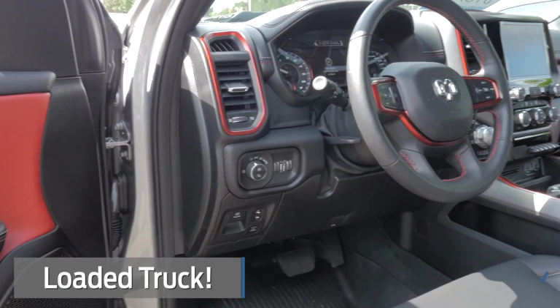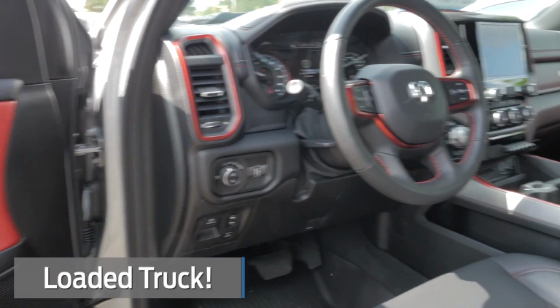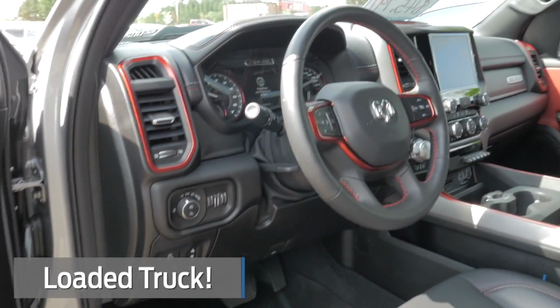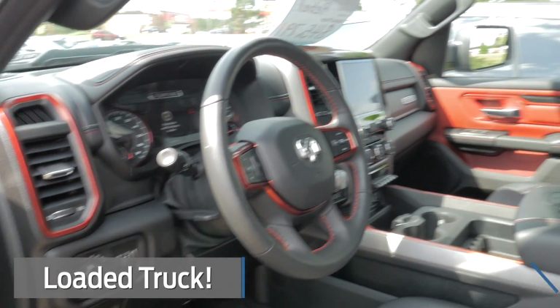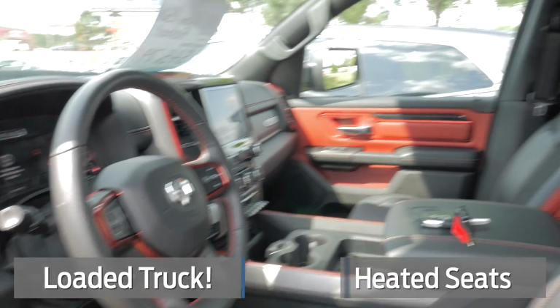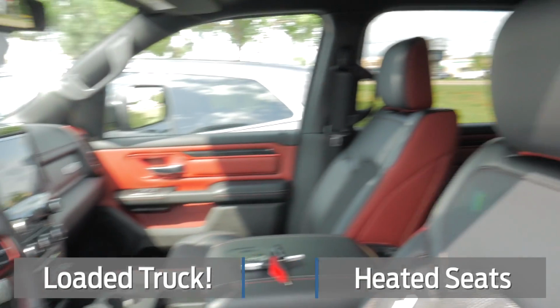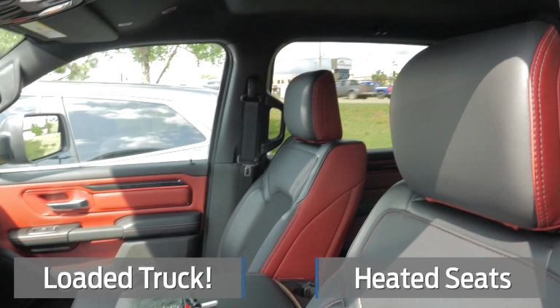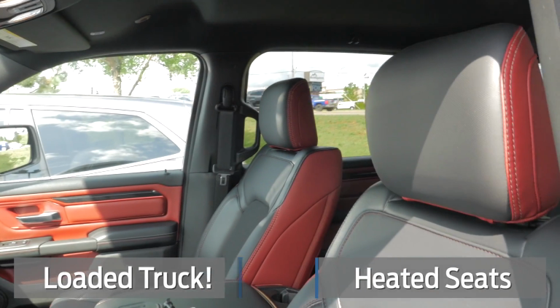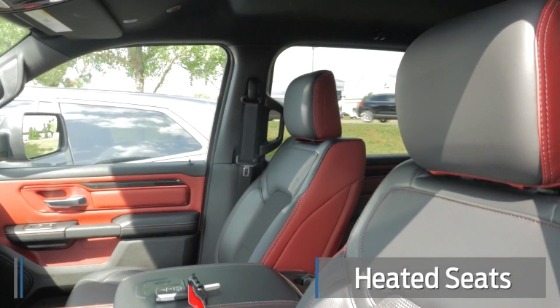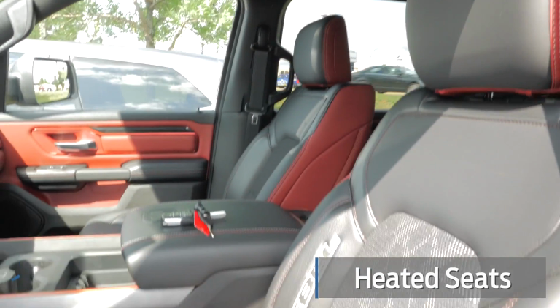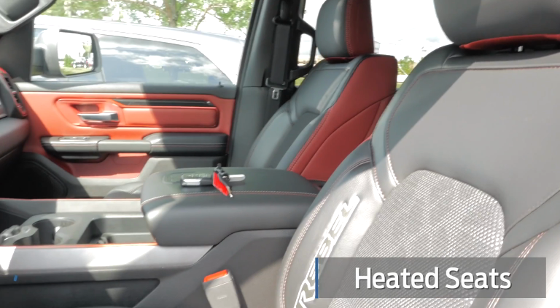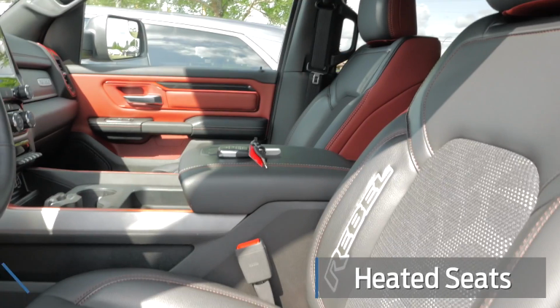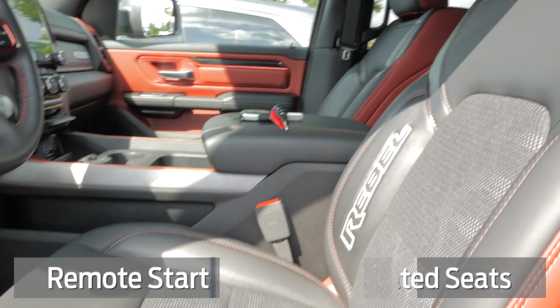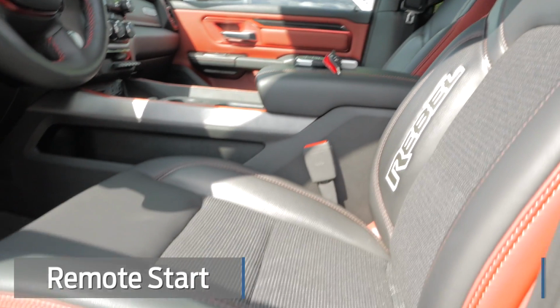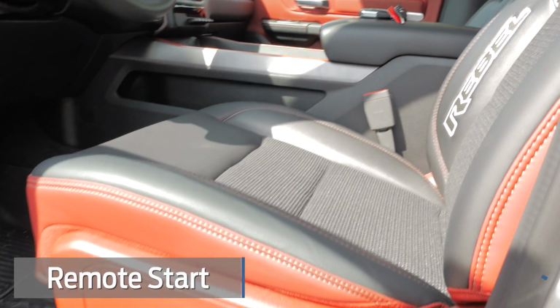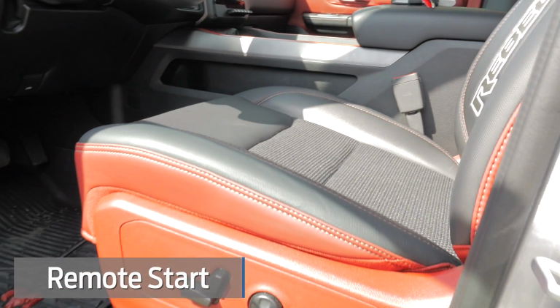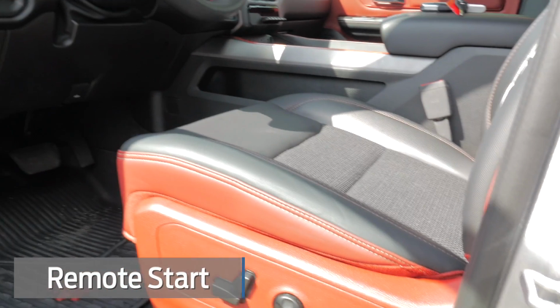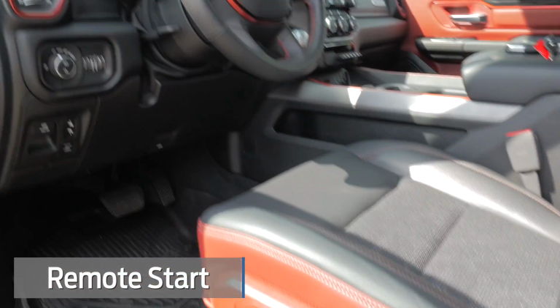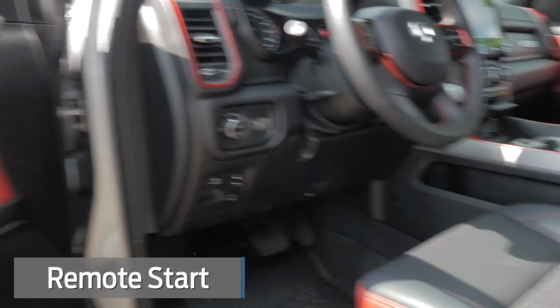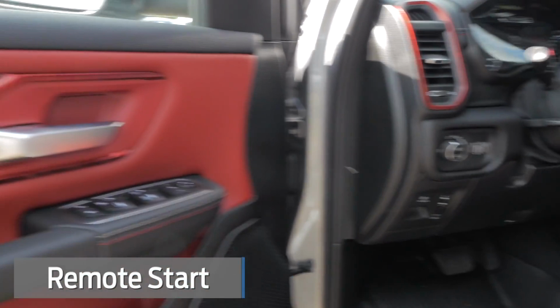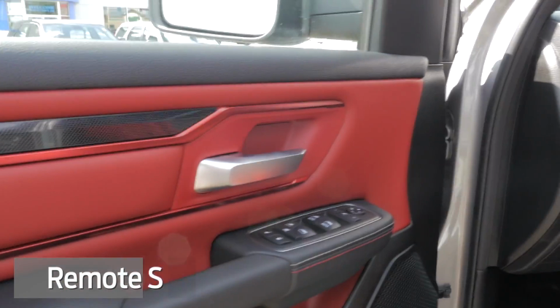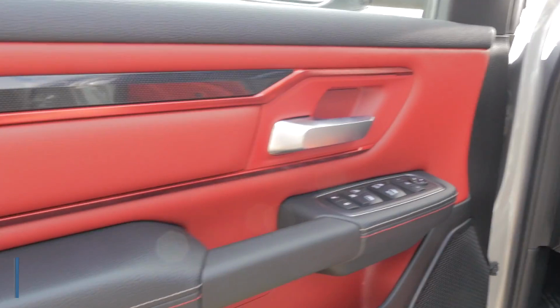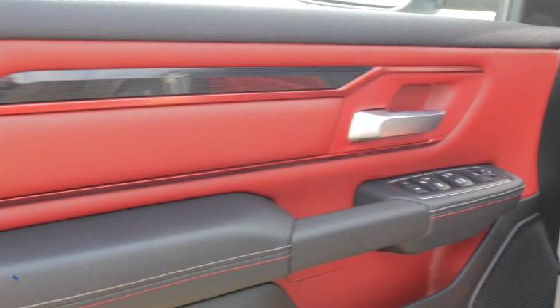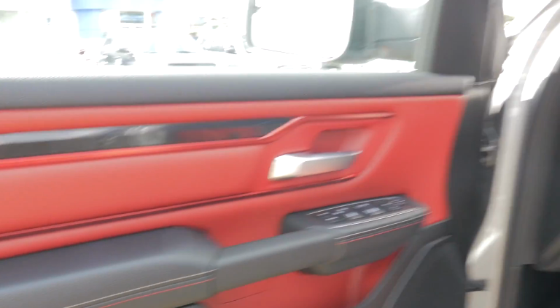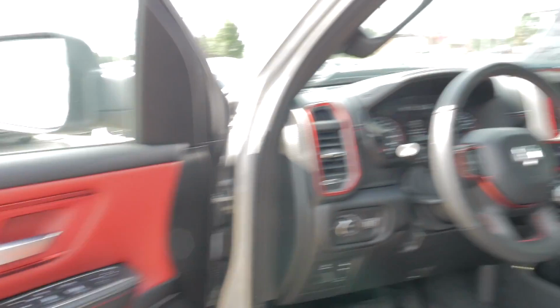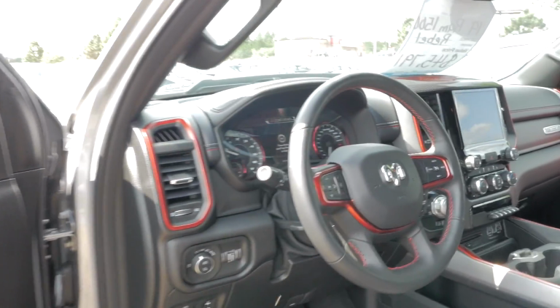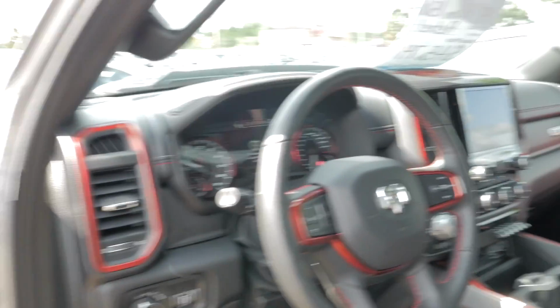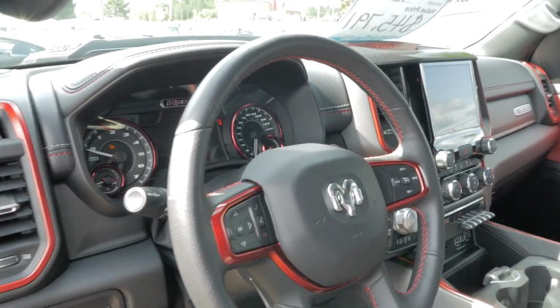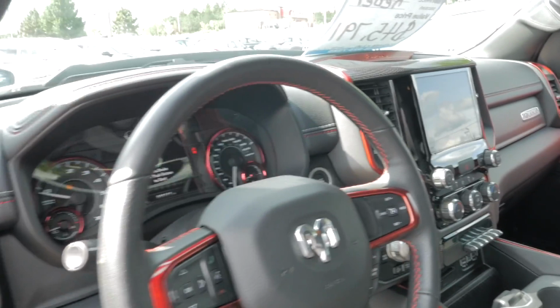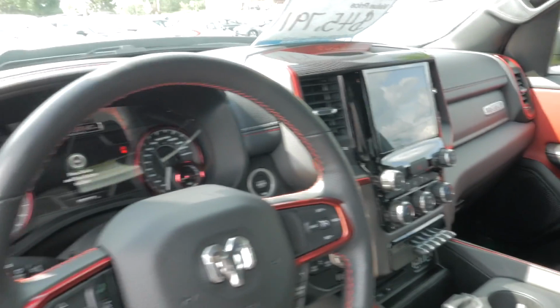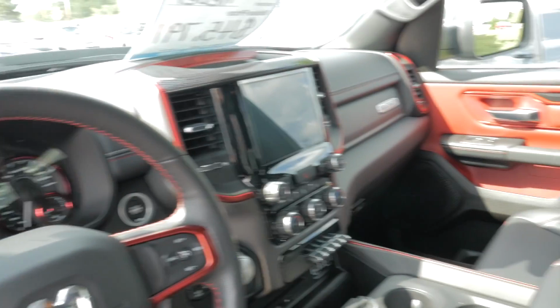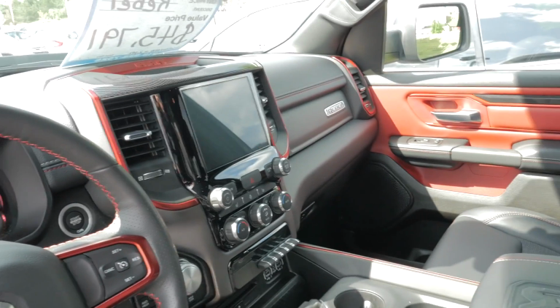This thing is loaded. Navigation, heated seats, heated steering wheel. It has the air ride suspension, remote start as well, and power pedals. Quite a few options on the truck.